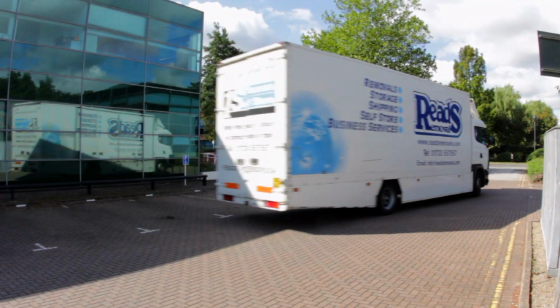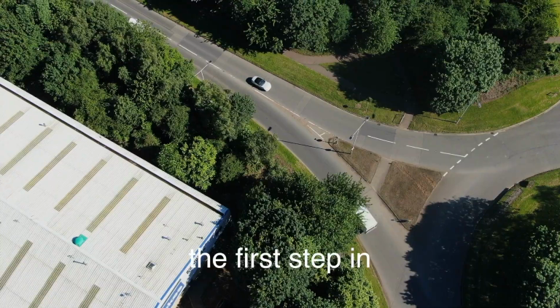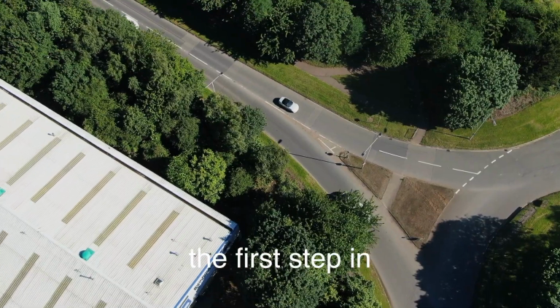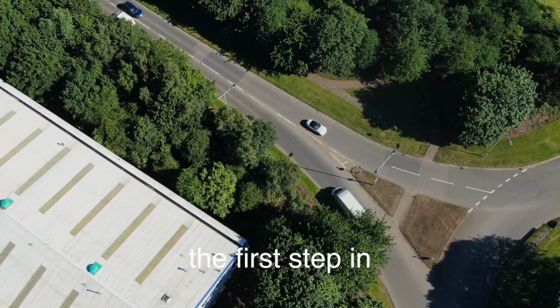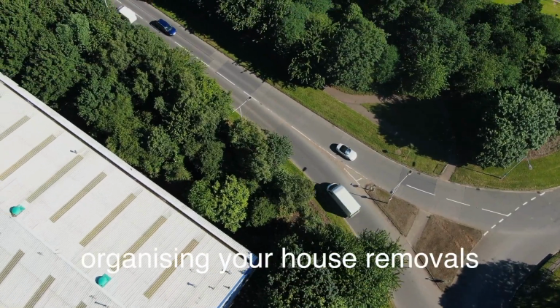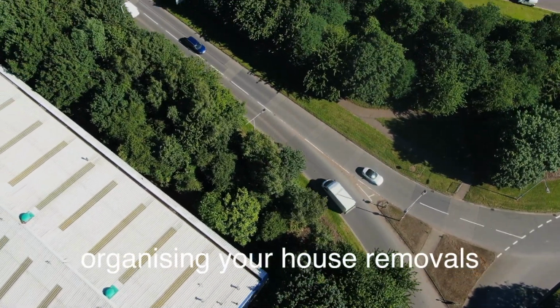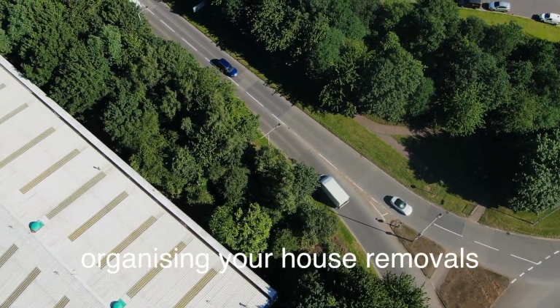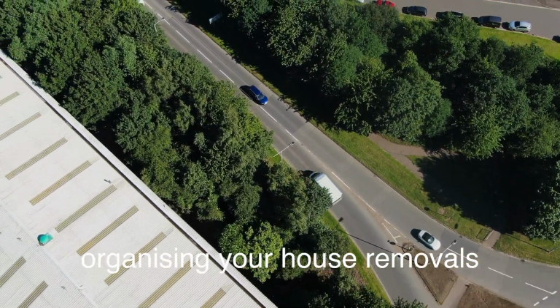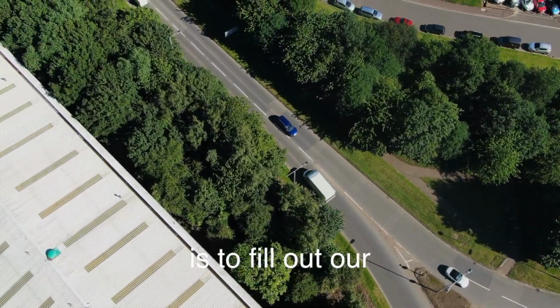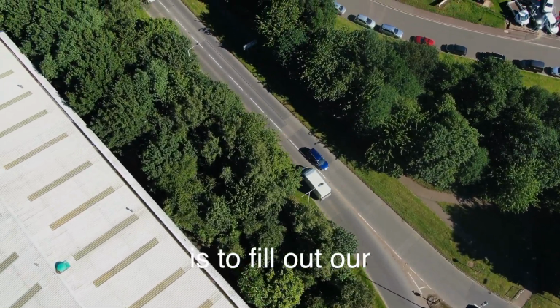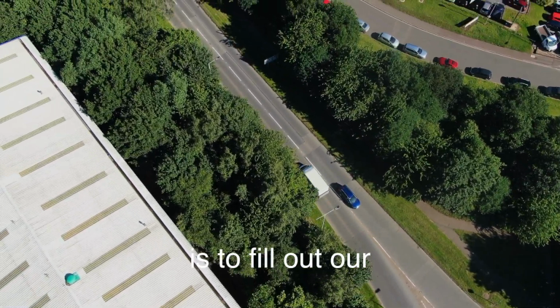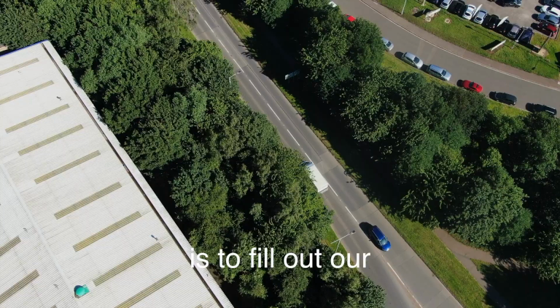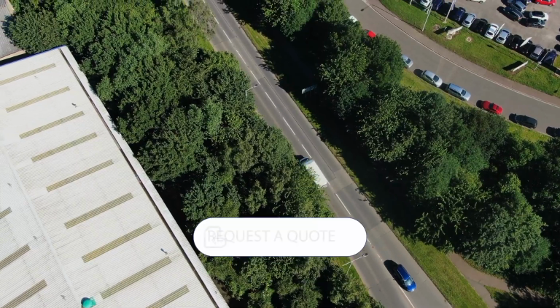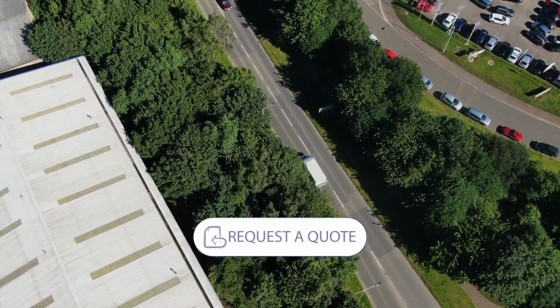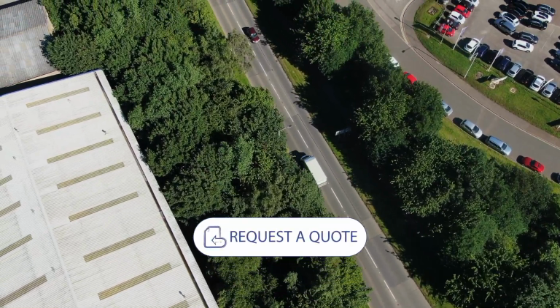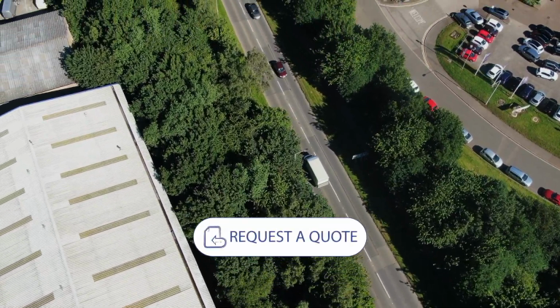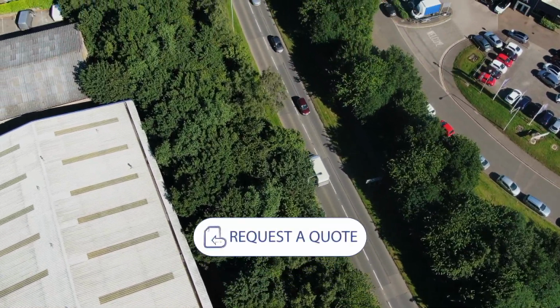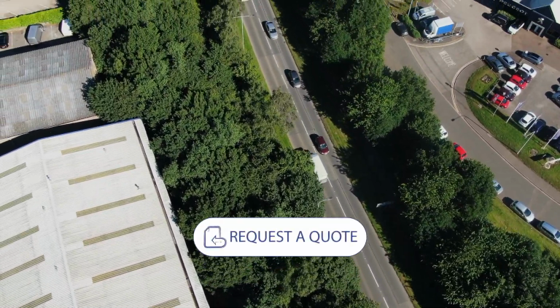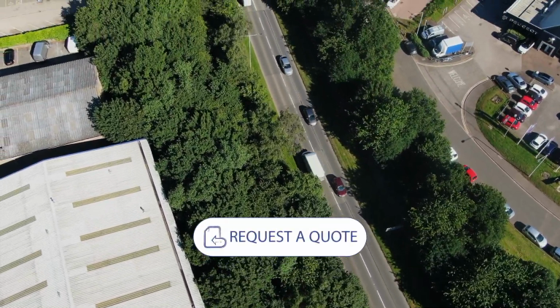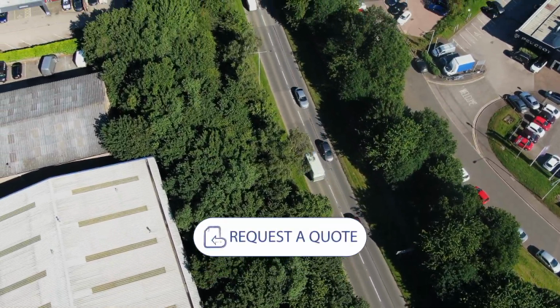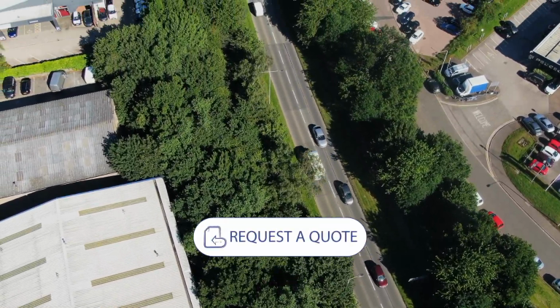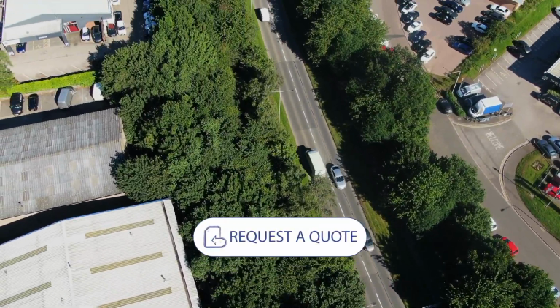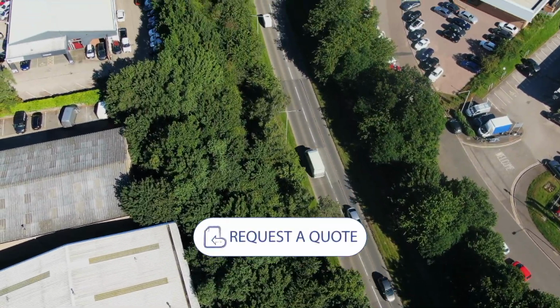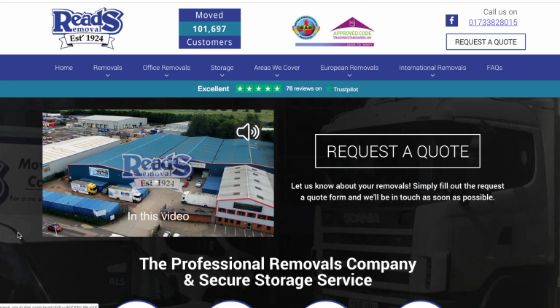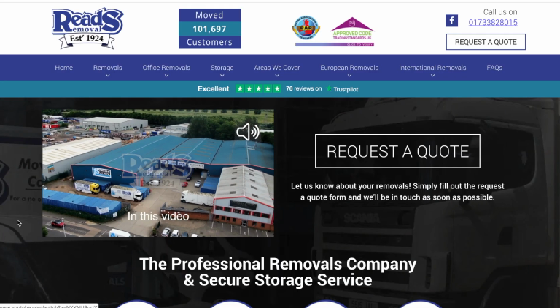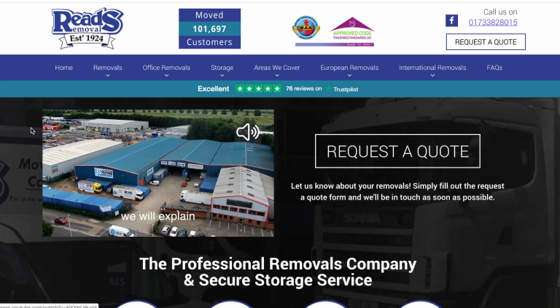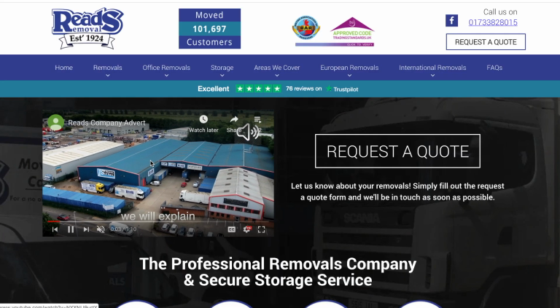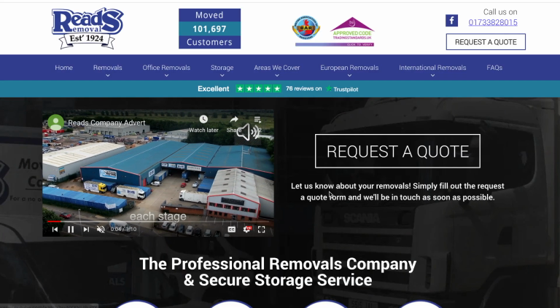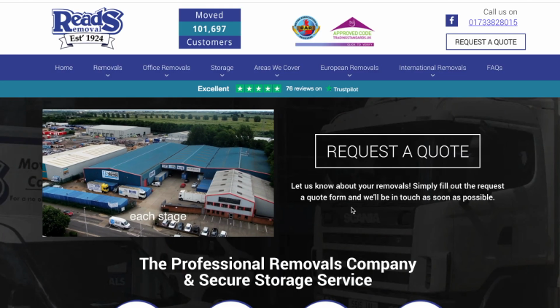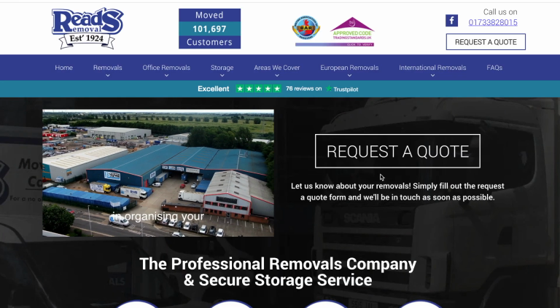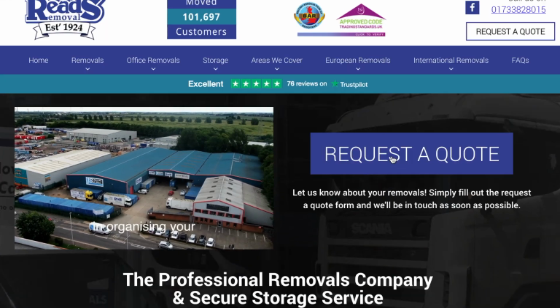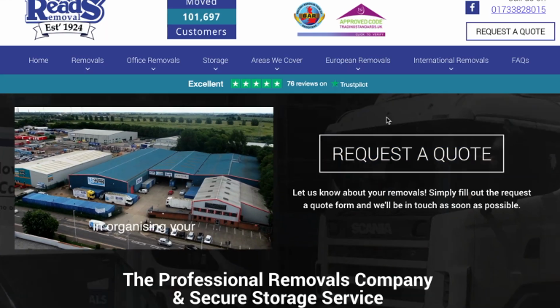The first step in organizing your house removals is to fill out a request a free quote form on our website. Click on this button to request a free quote.